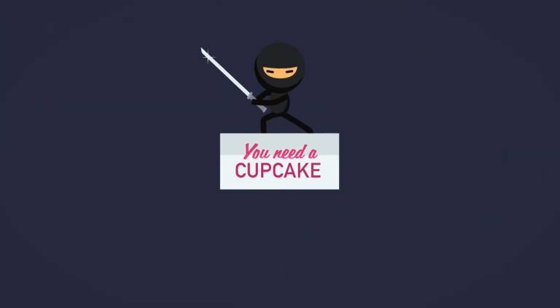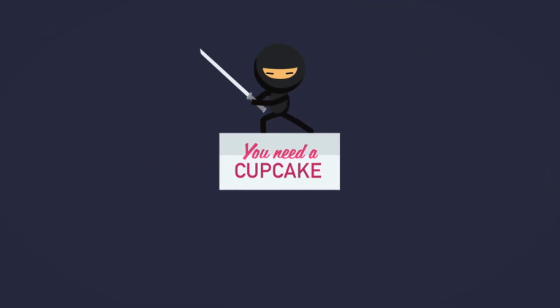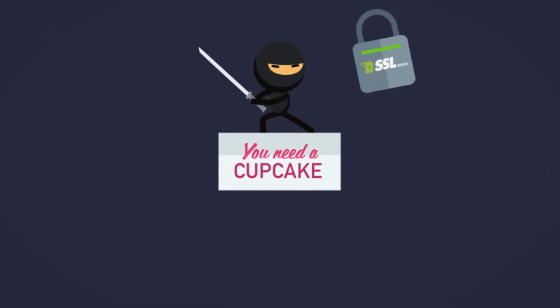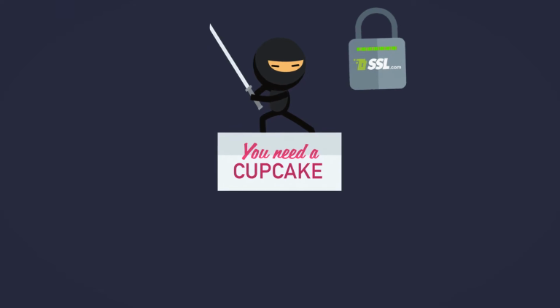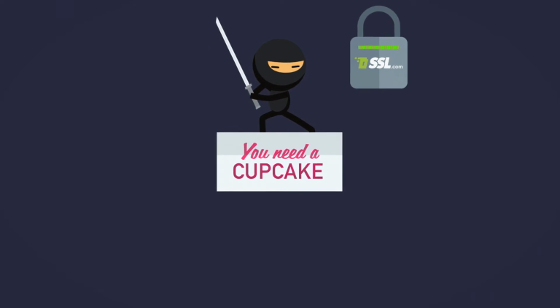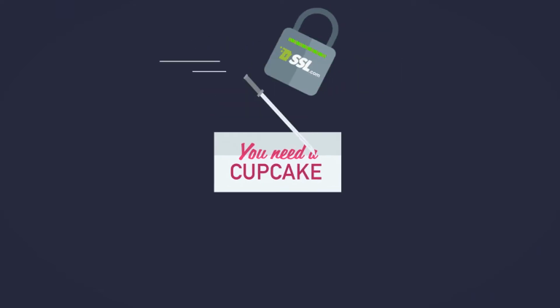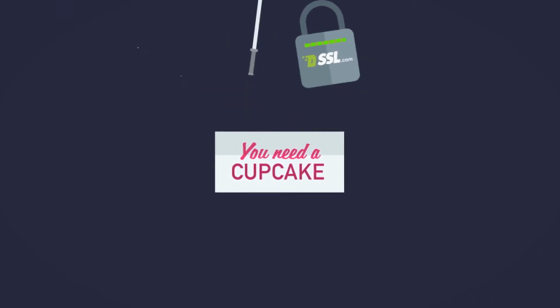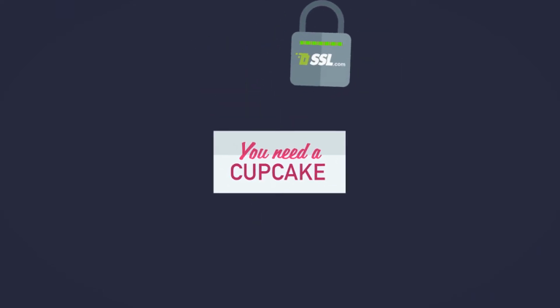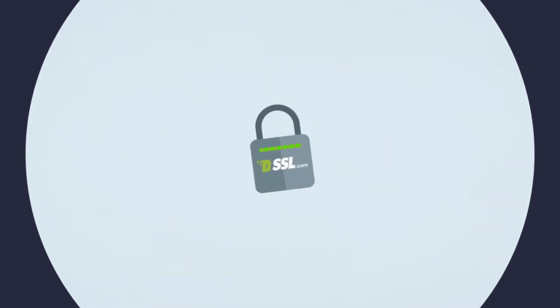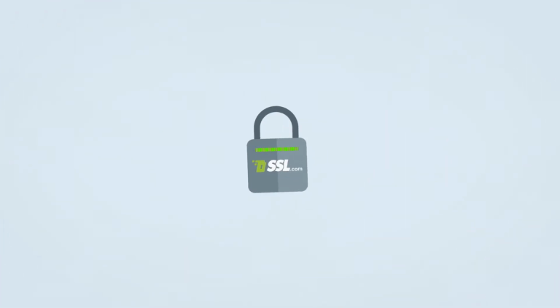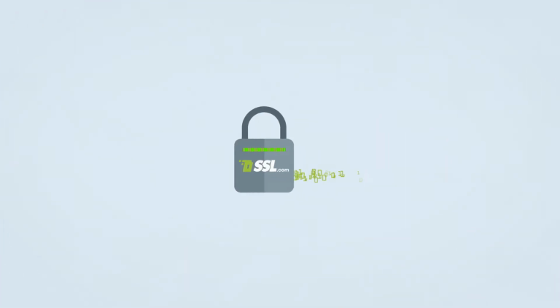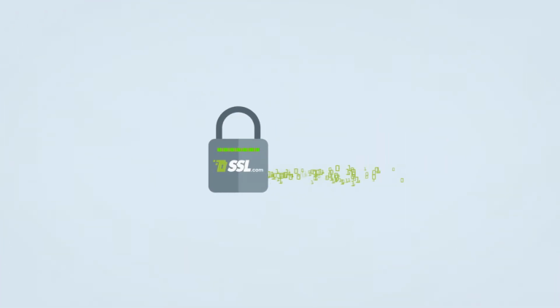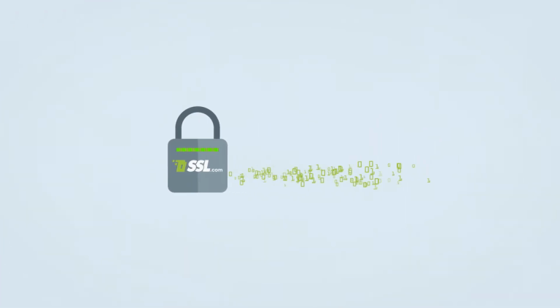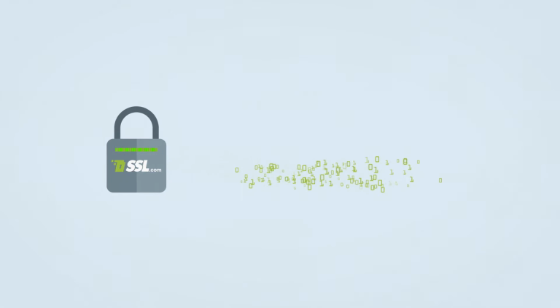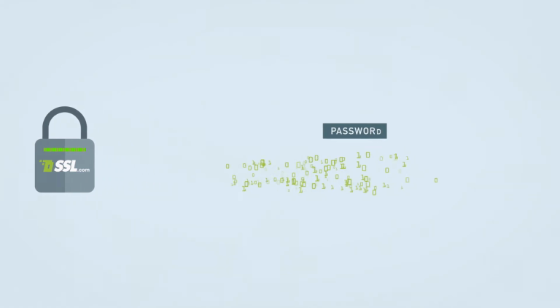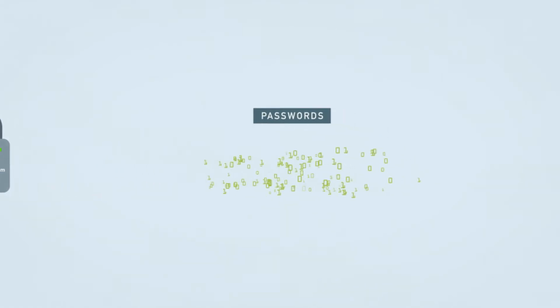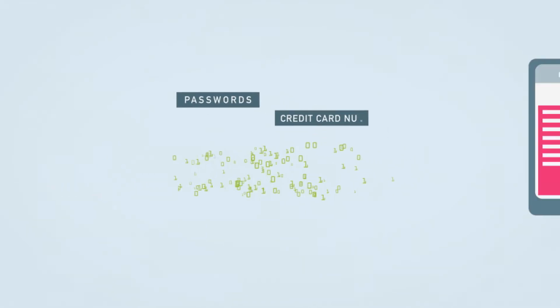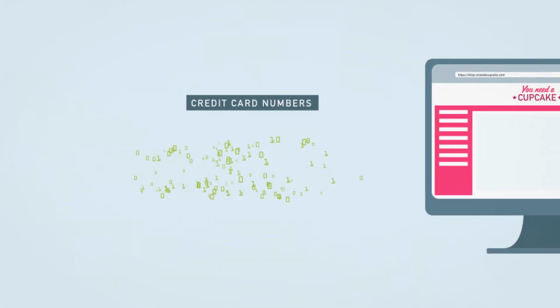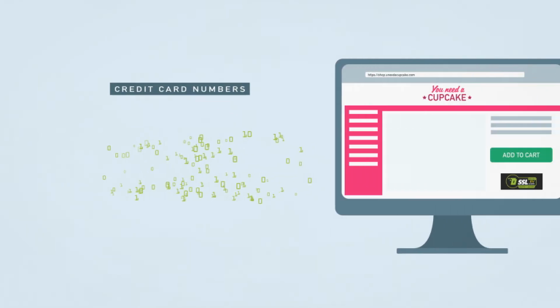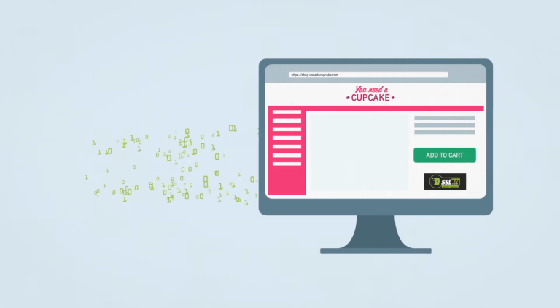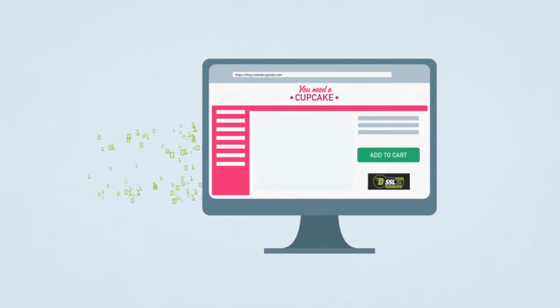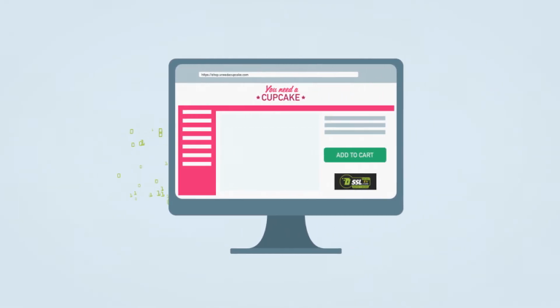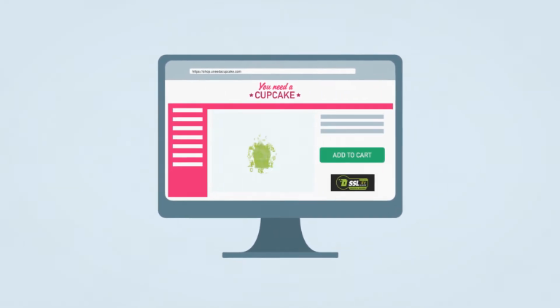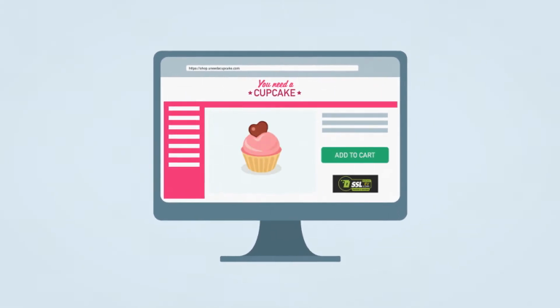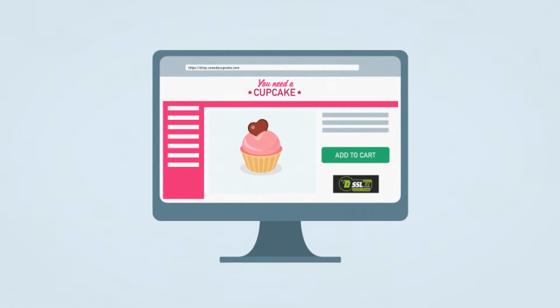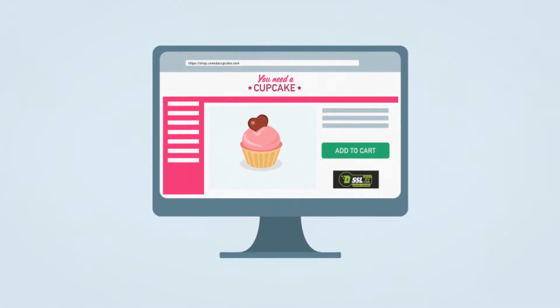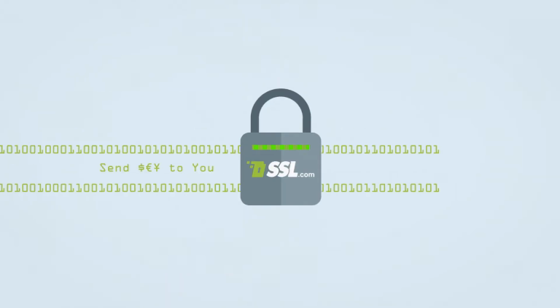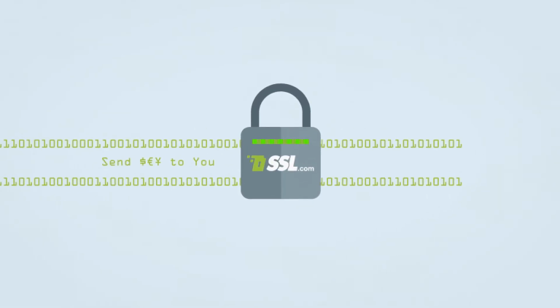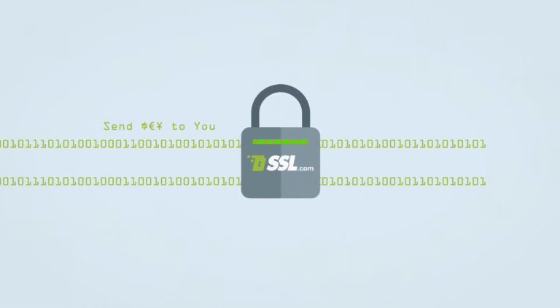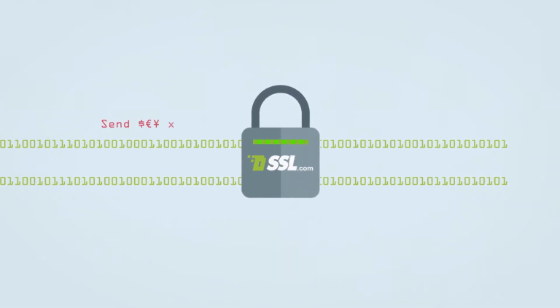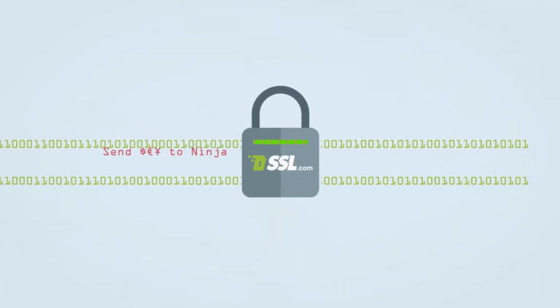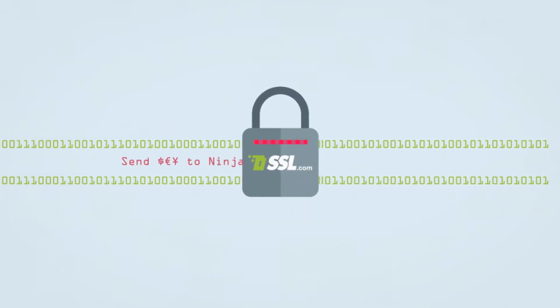The answer is Secure Sockets Layer, or SSL for short. SSL instantly encrypts plain text, like passwords and credit card numbers, into data that only the user and website can decrypt. SSL also ensures the data remains unchanged.